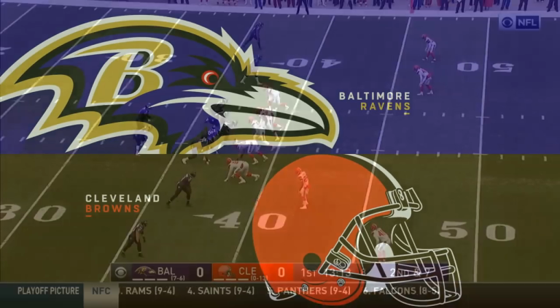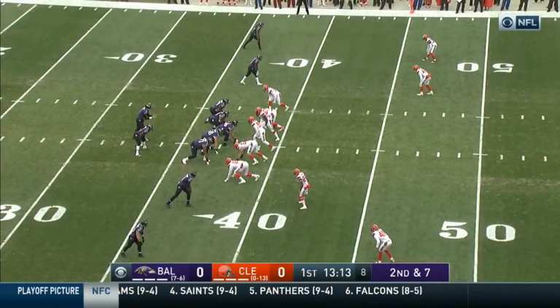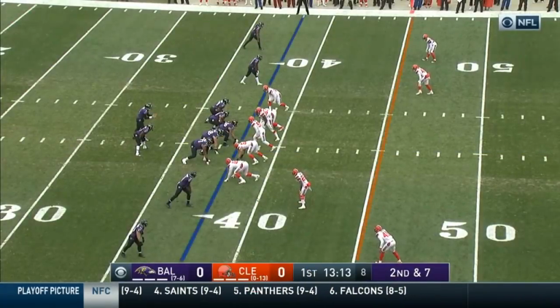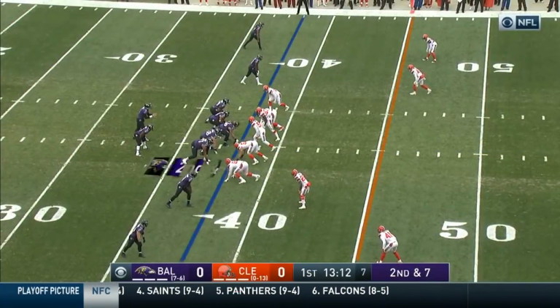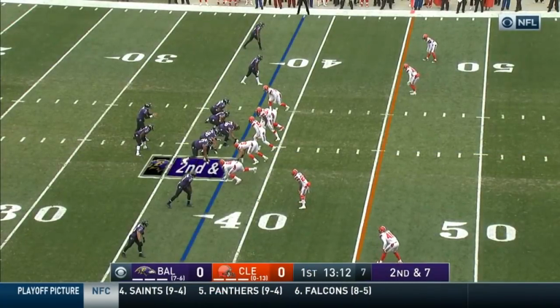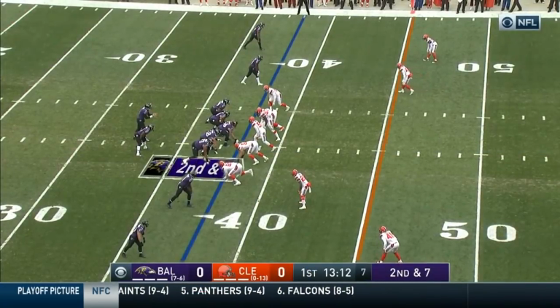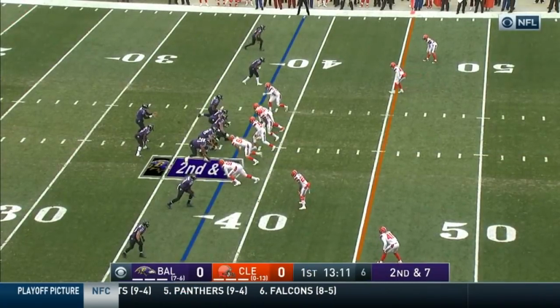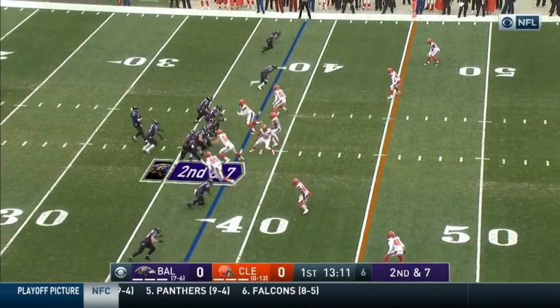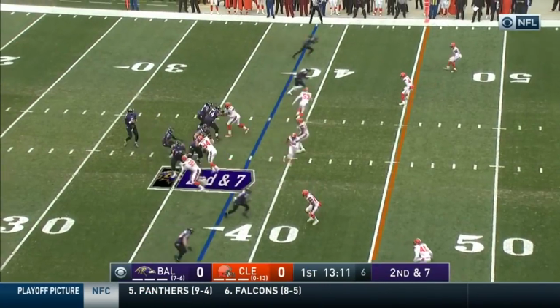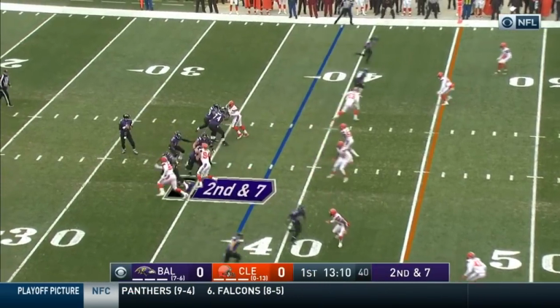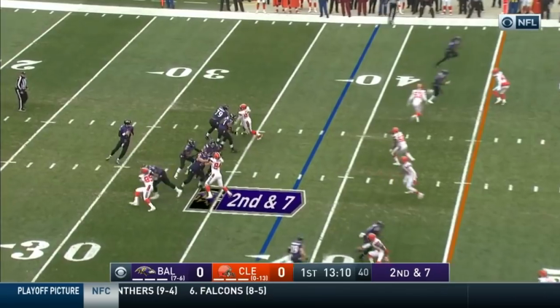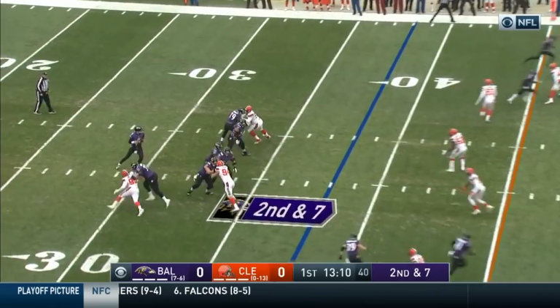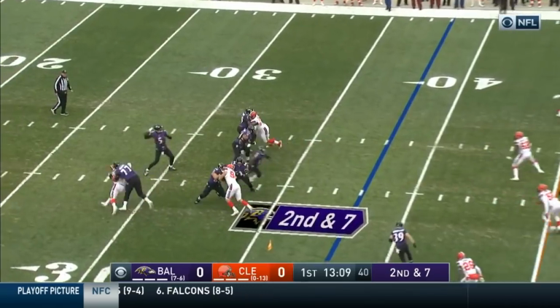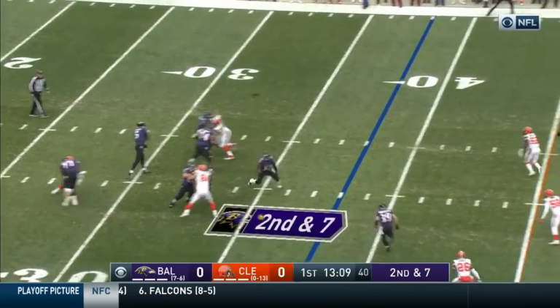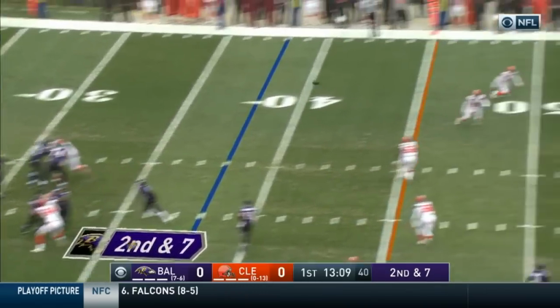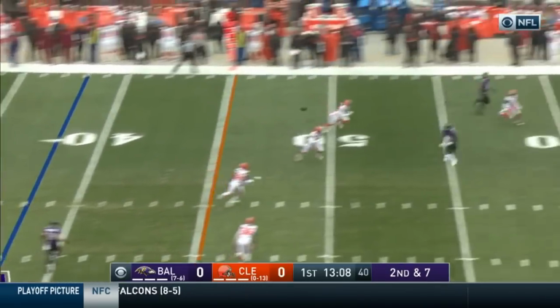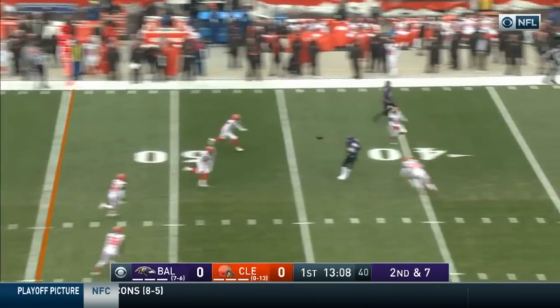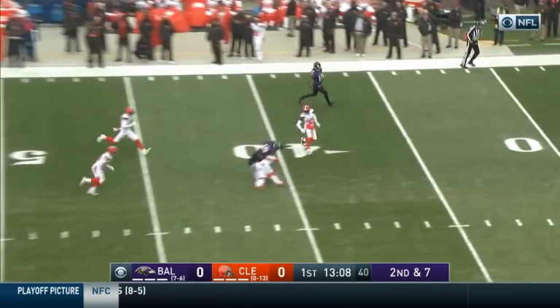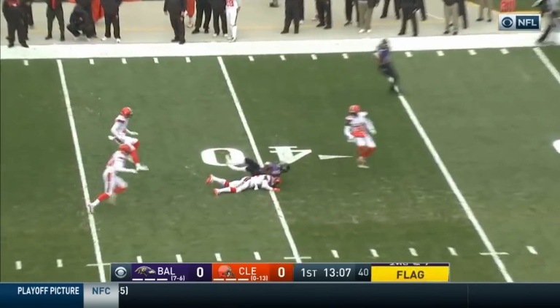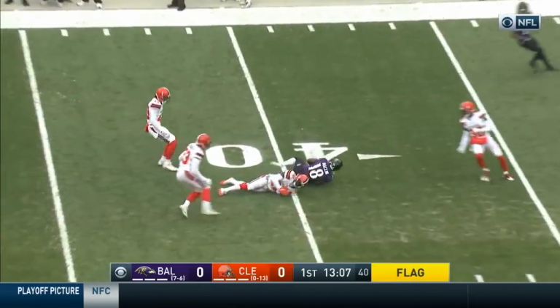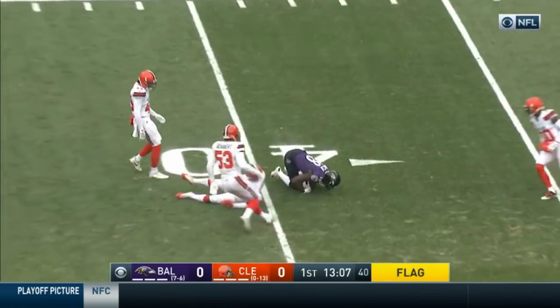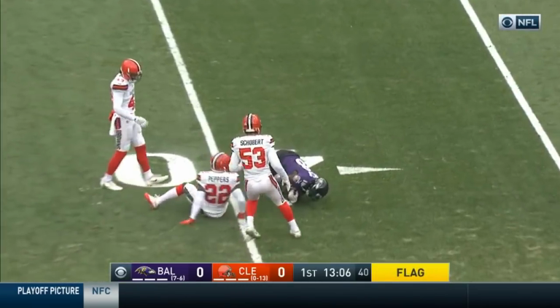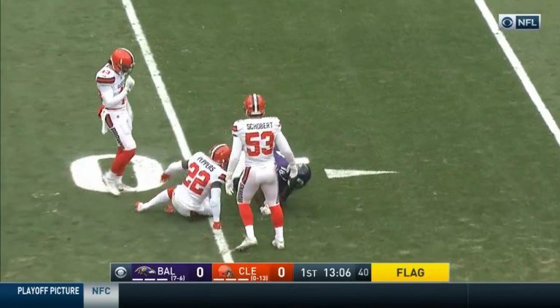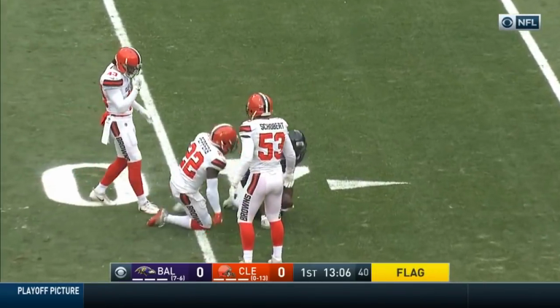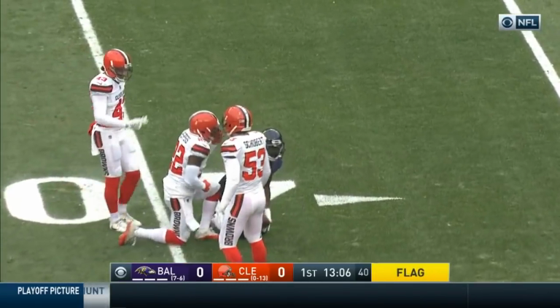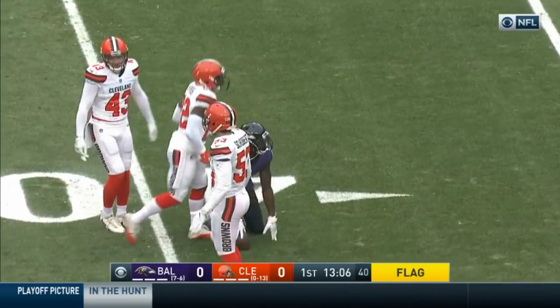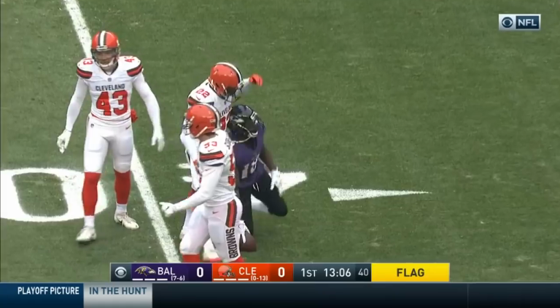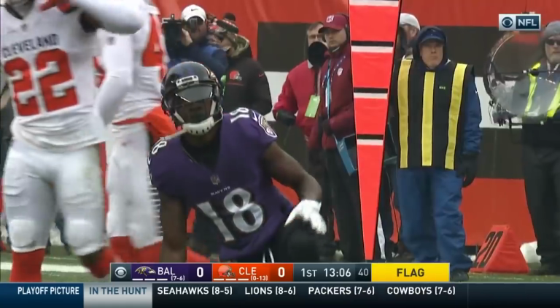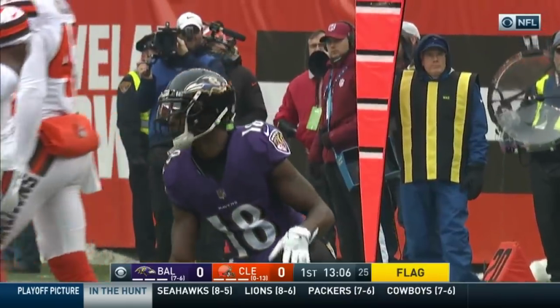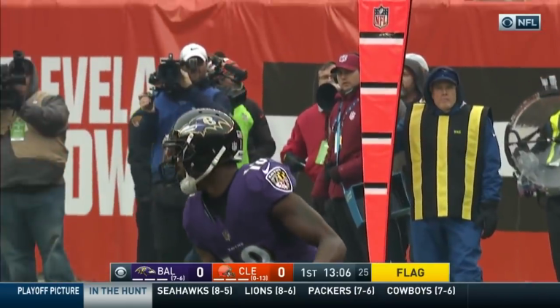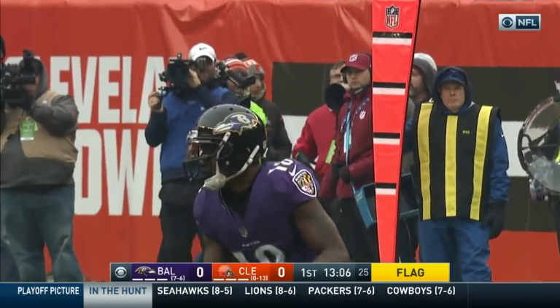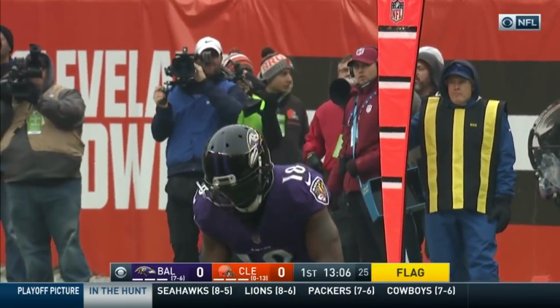Andy Woodhead is in for the first time. He came in motion, and Flacco from the gun throws to the seam. He's got Macklin at the 40-yard line of Cleveland.